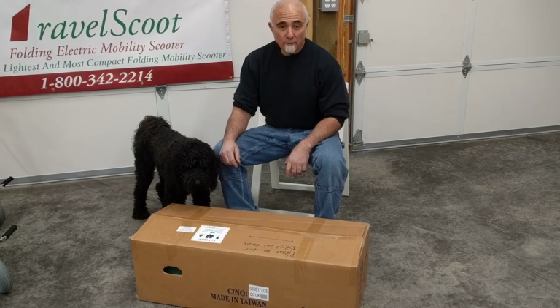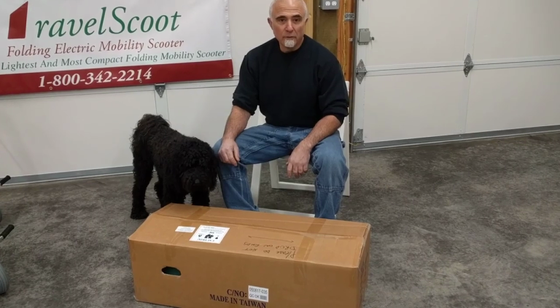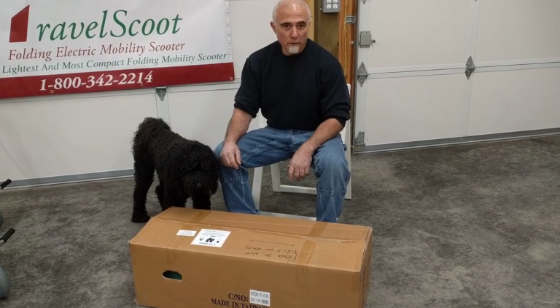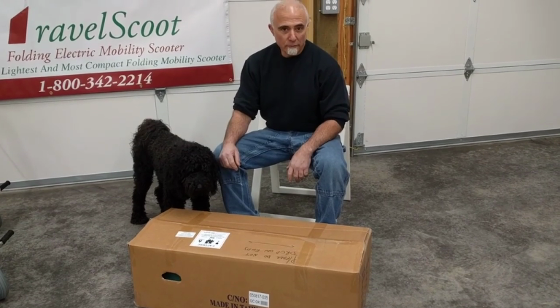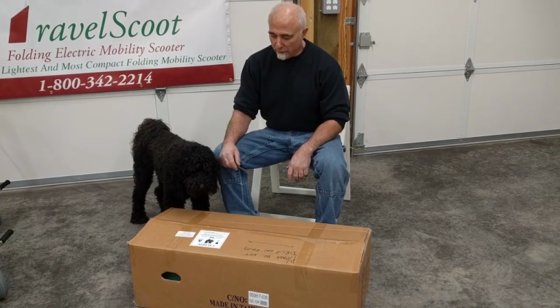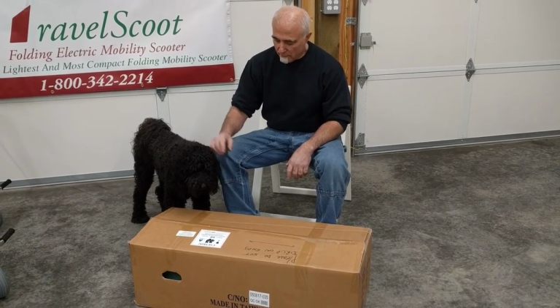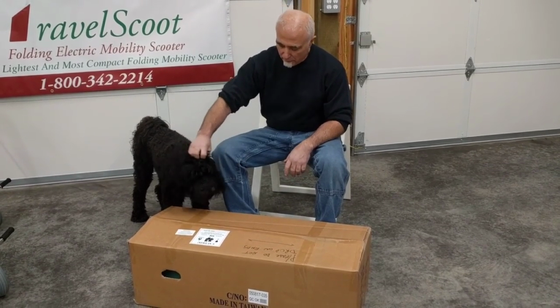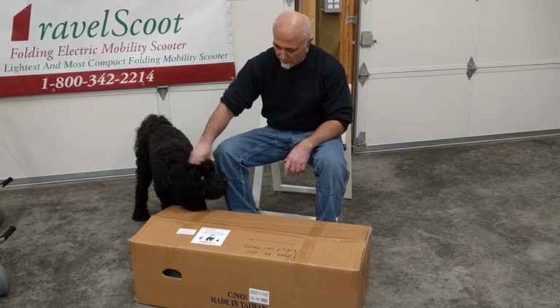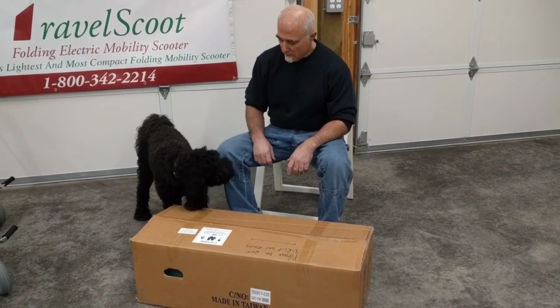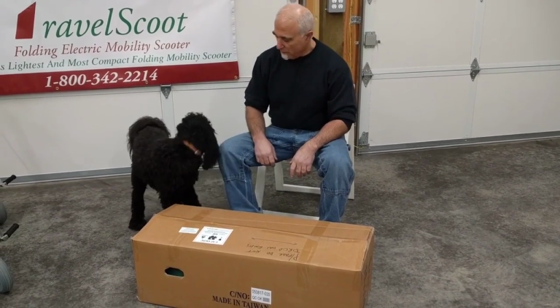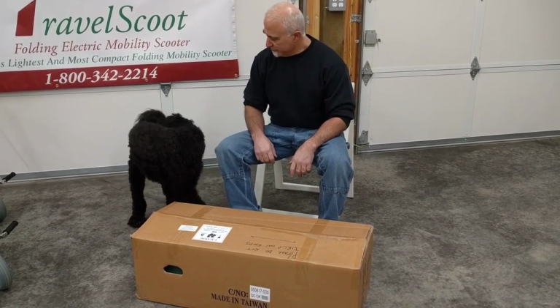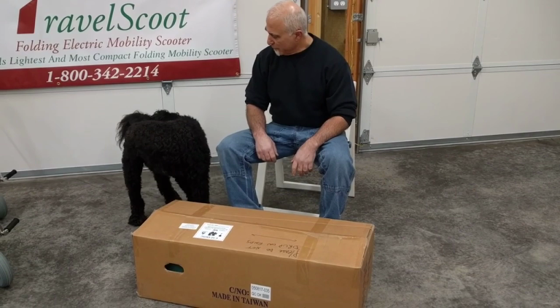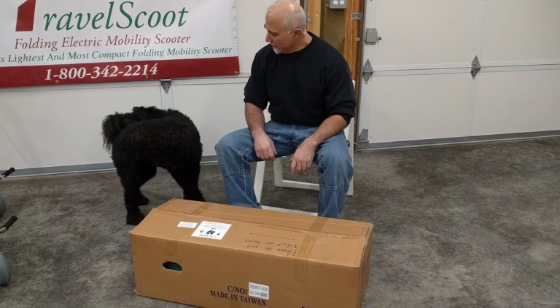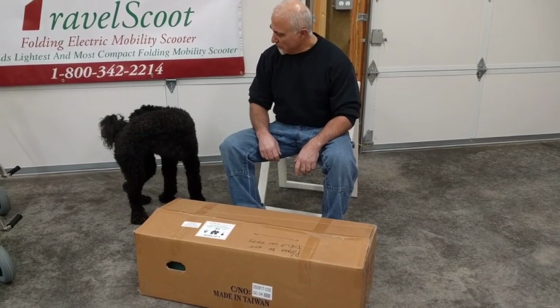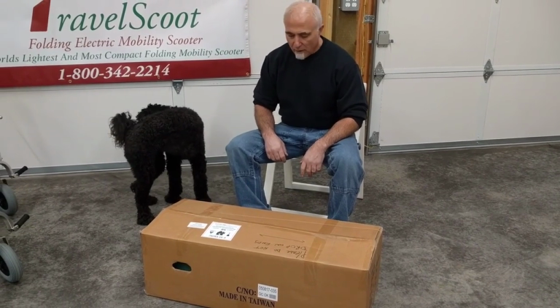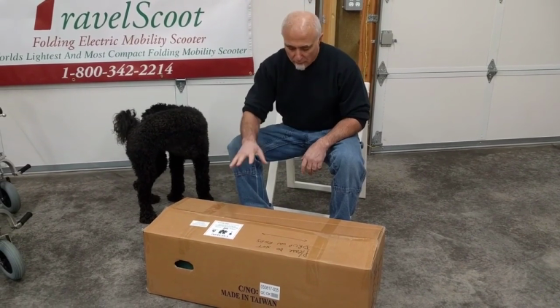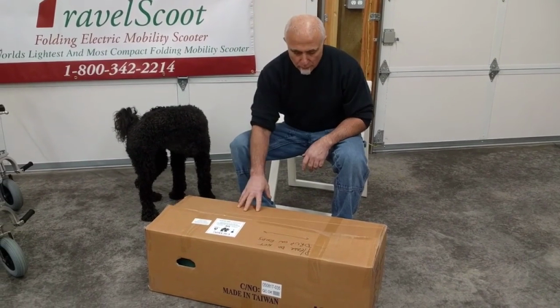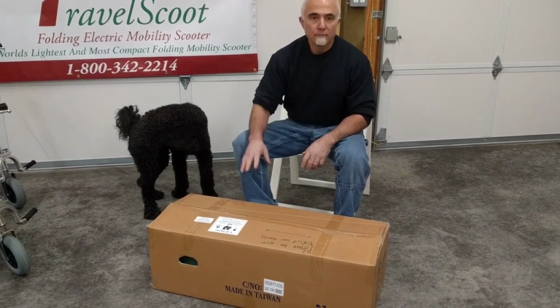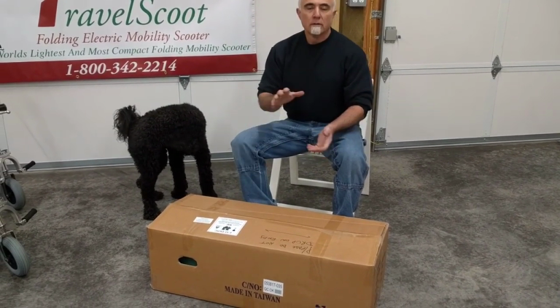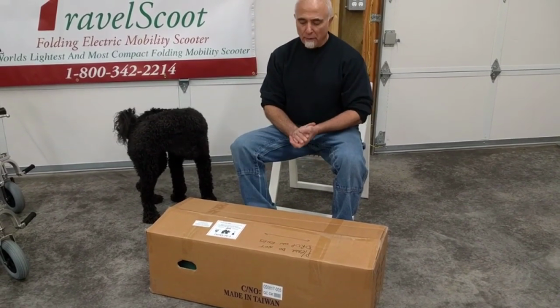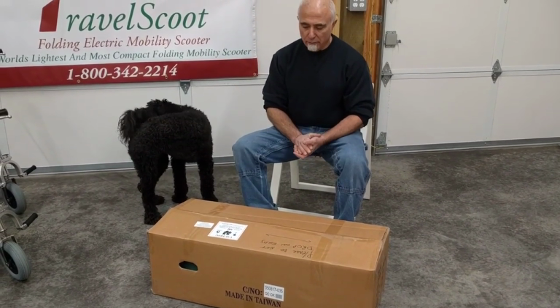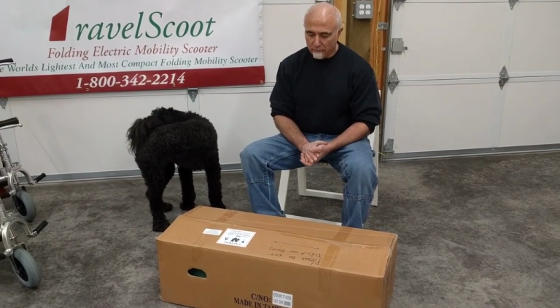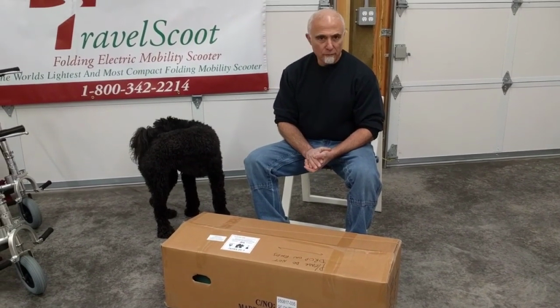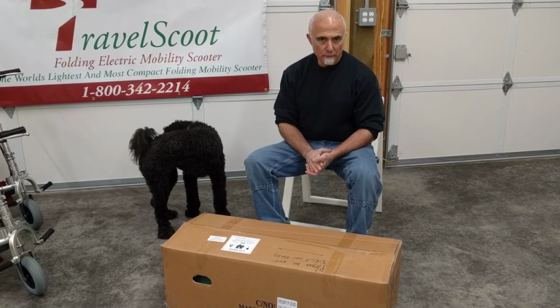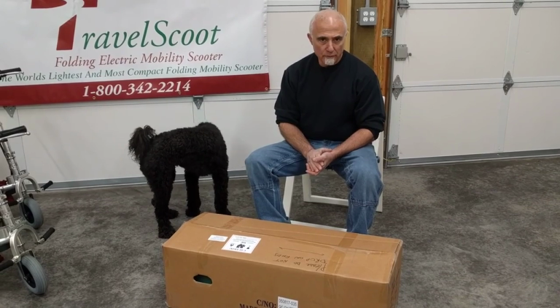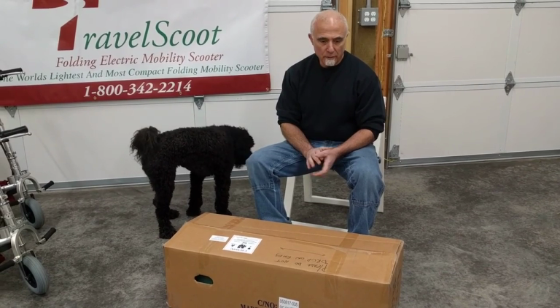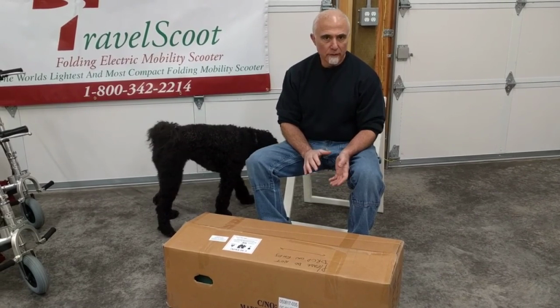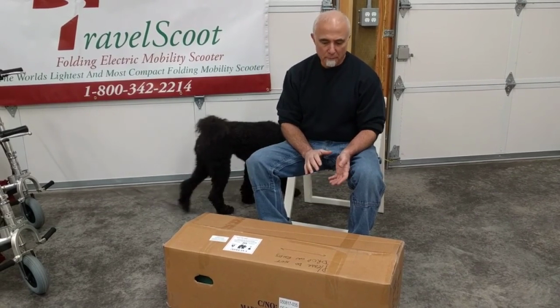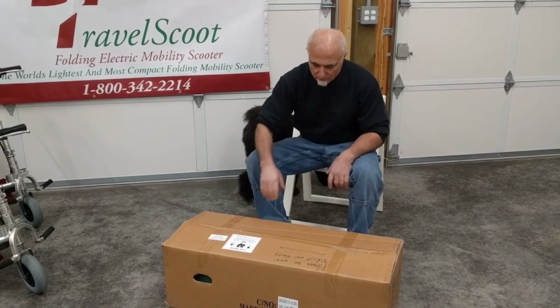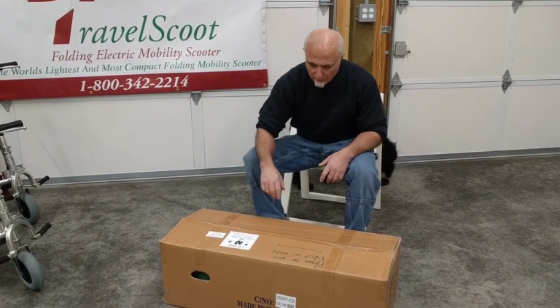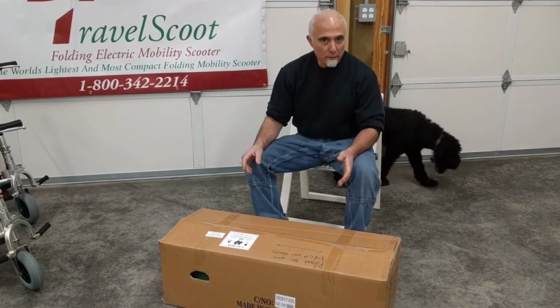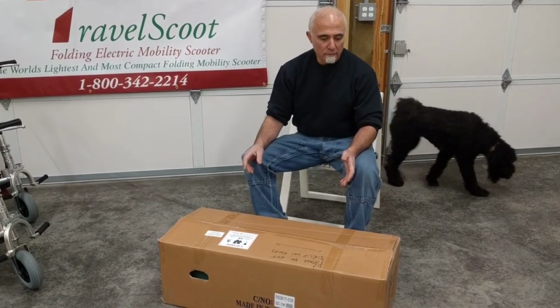Hi folks, I'm Tony Korn, Travel Scoot USA. This is Bailey — she's the only productive one at the moment. Today we're going to unpack your newly received Travel Scoot Mobility Scooter. I'm going to show you basic setup in as few steps as possible.